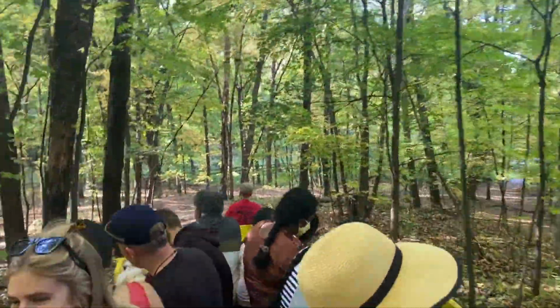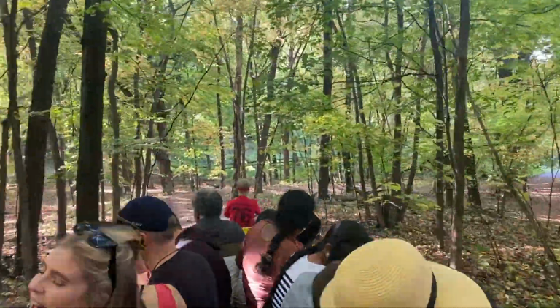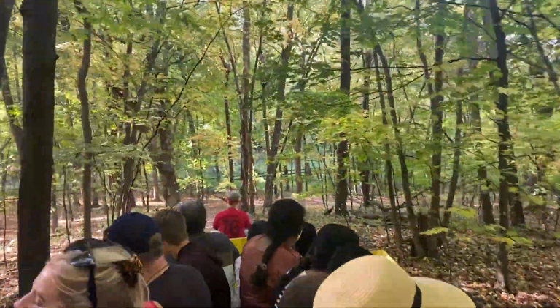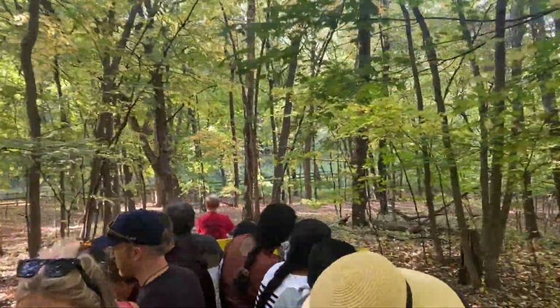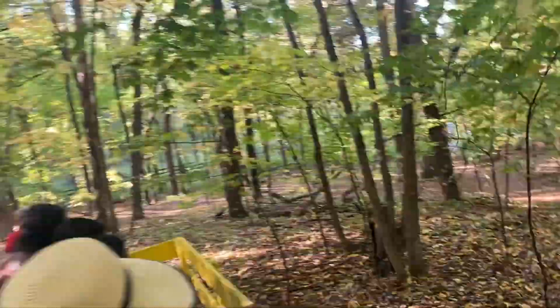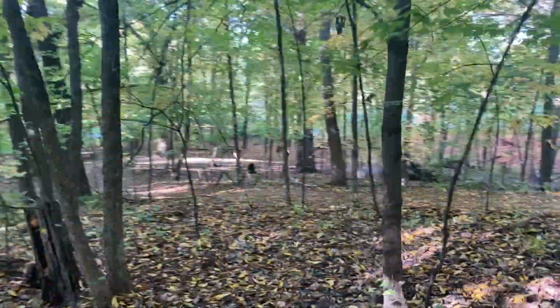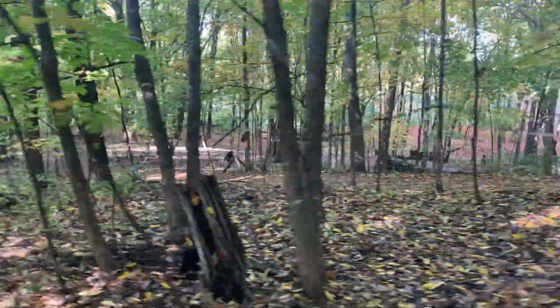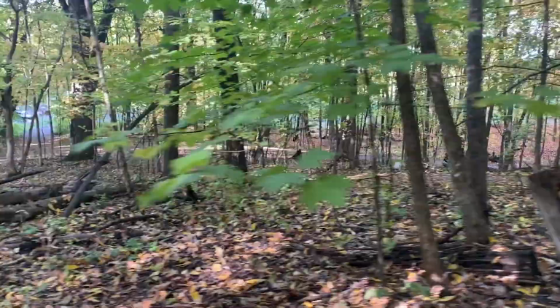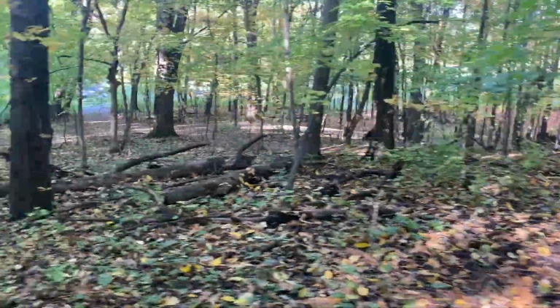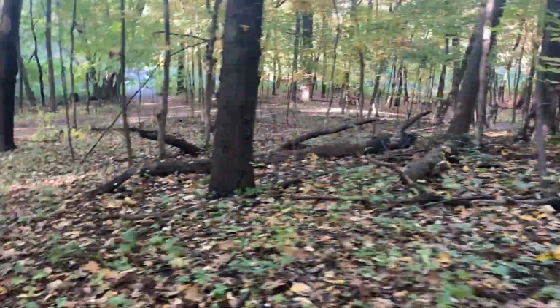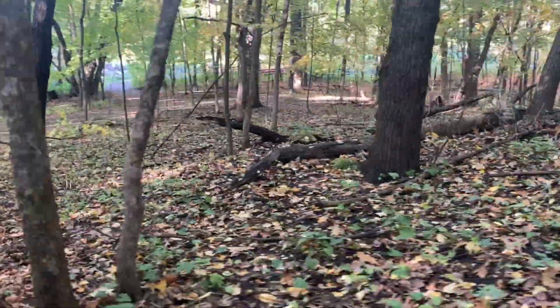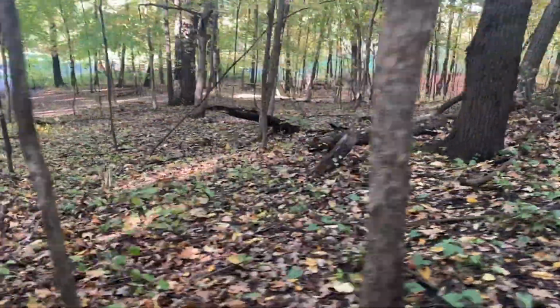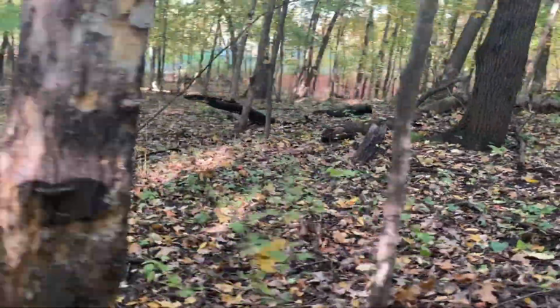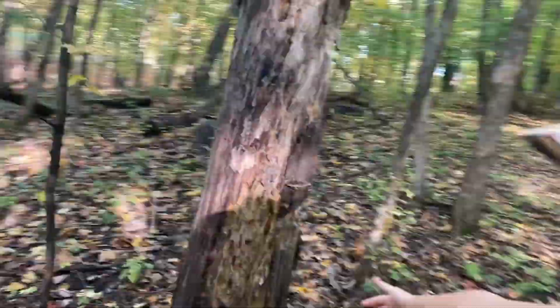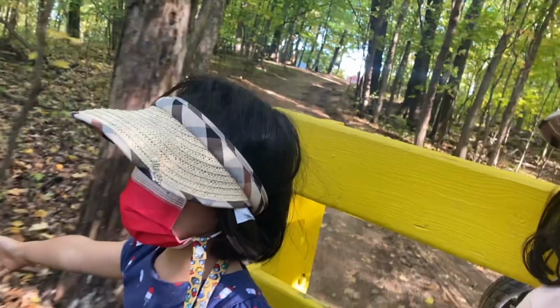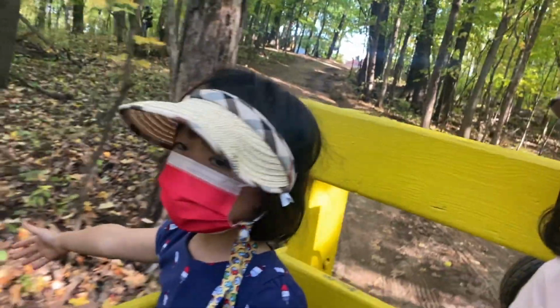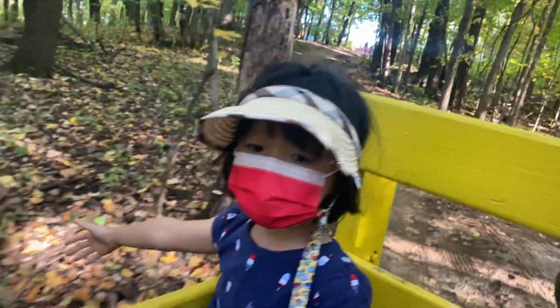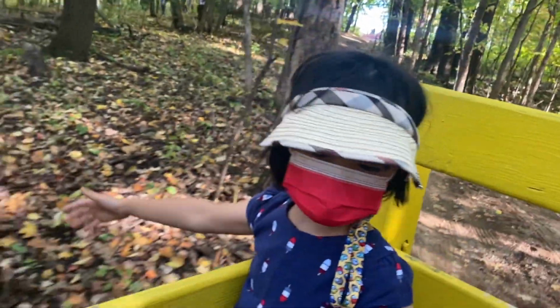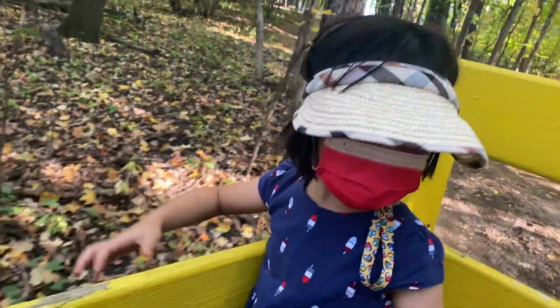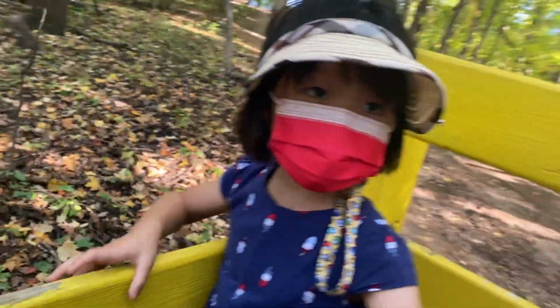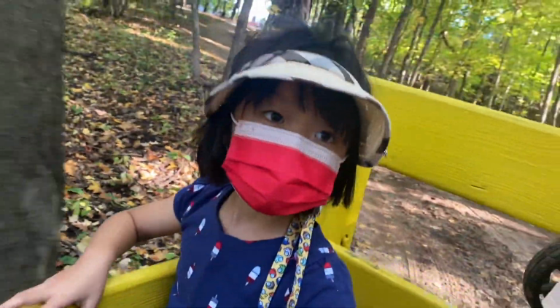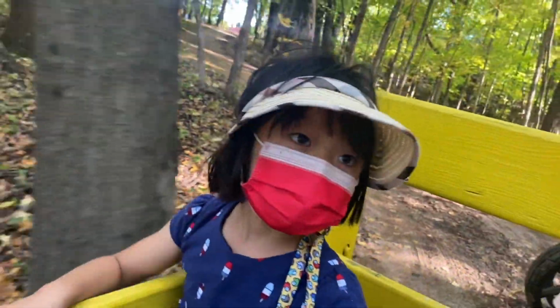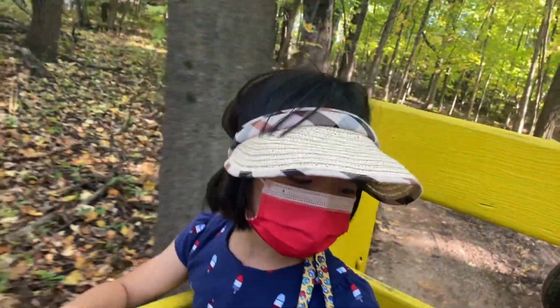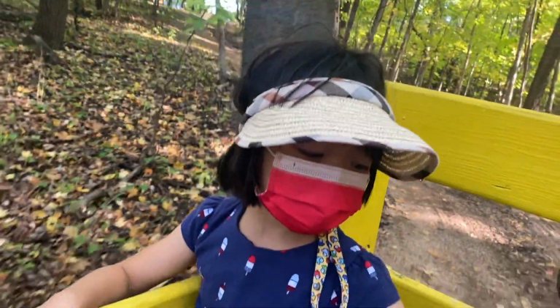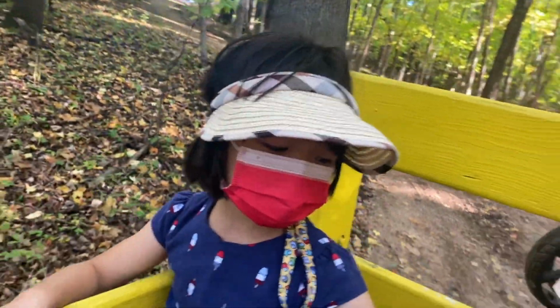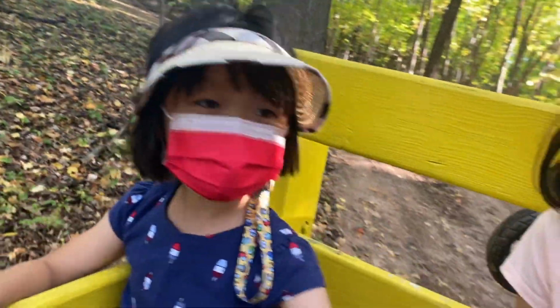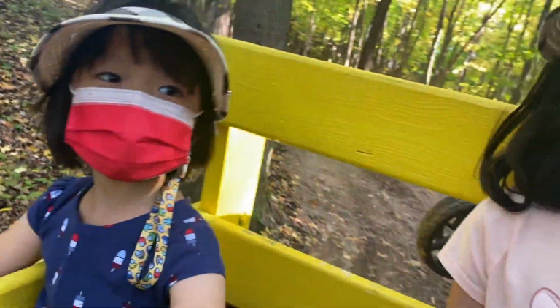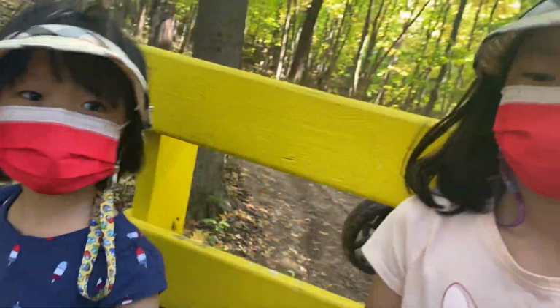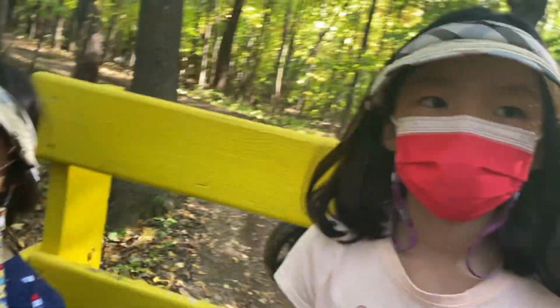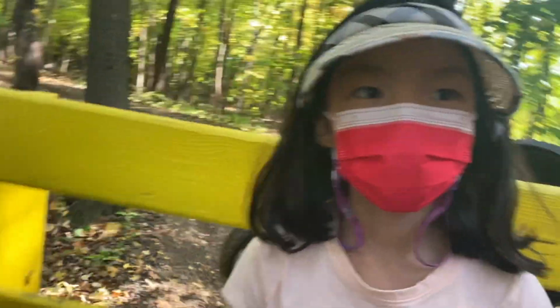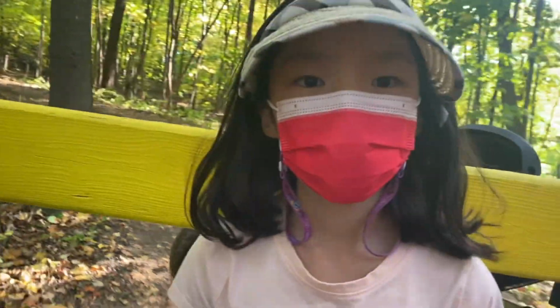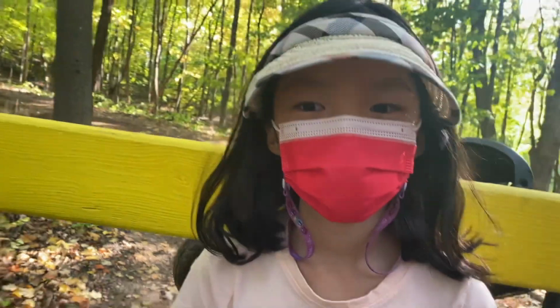By the way, not many people wear masks because we're outdoors. My kids are wearing them though, even if they are frustrated and cramped. Thank you guys.